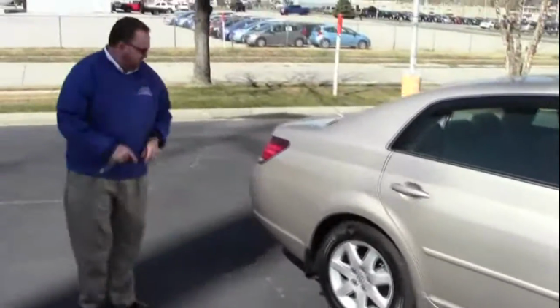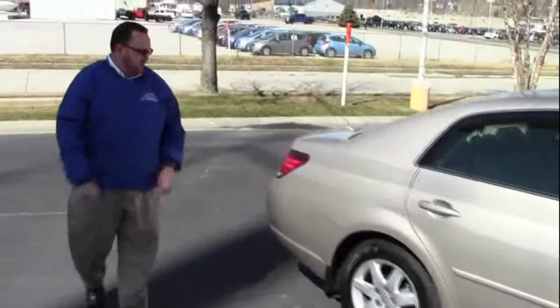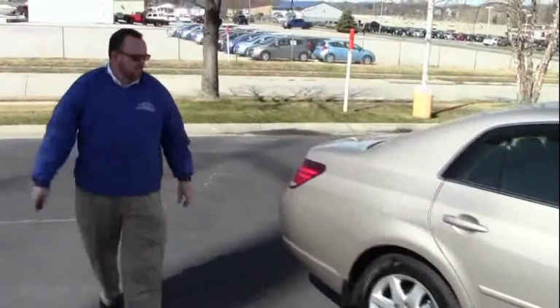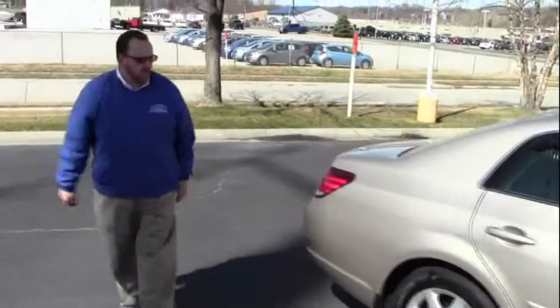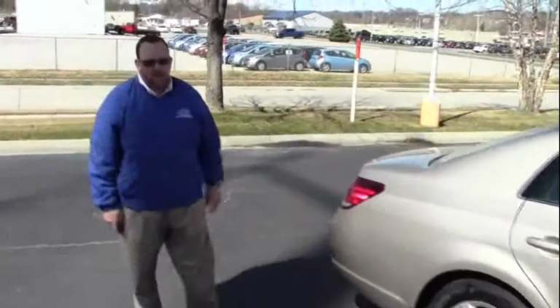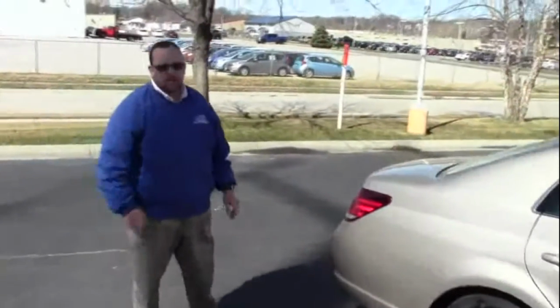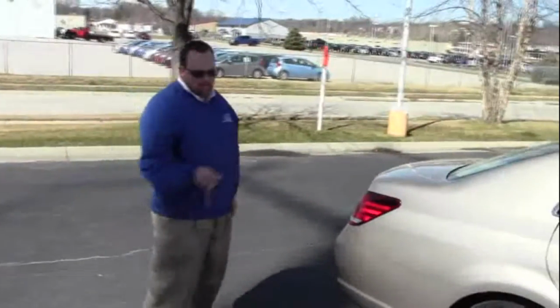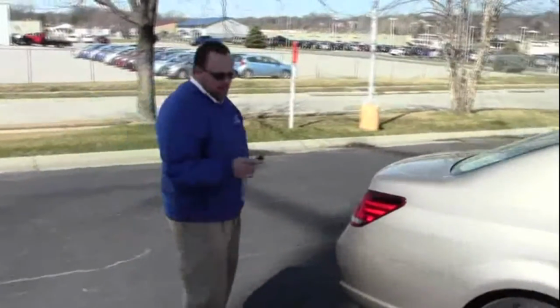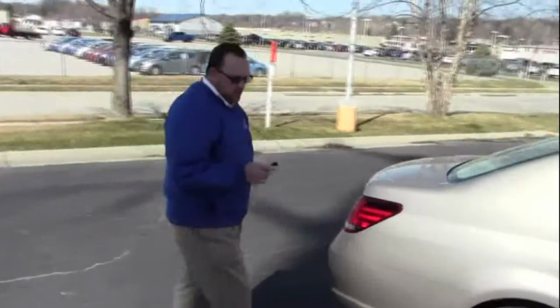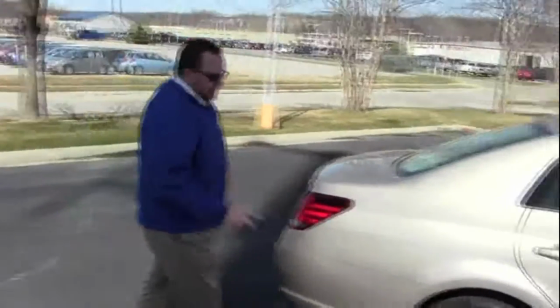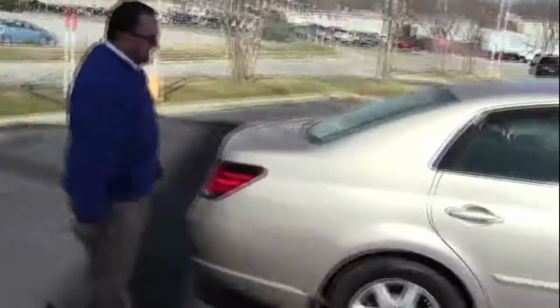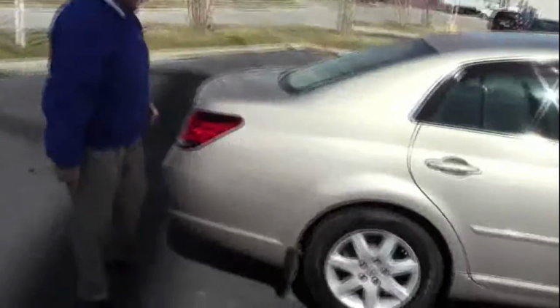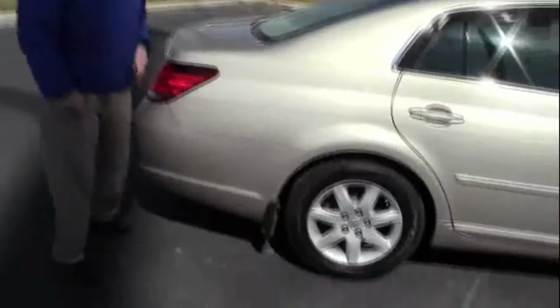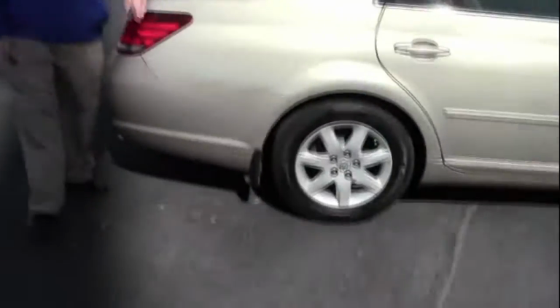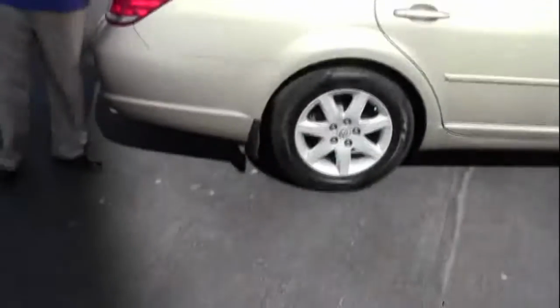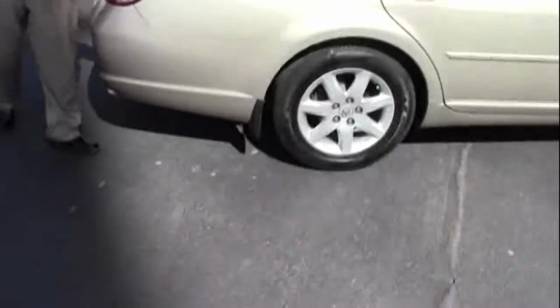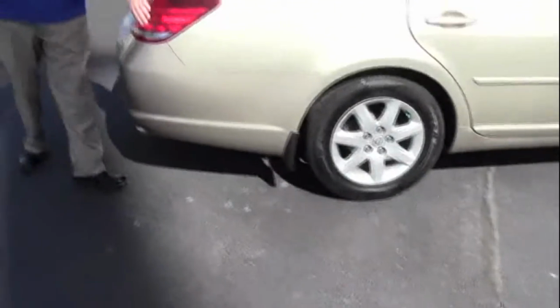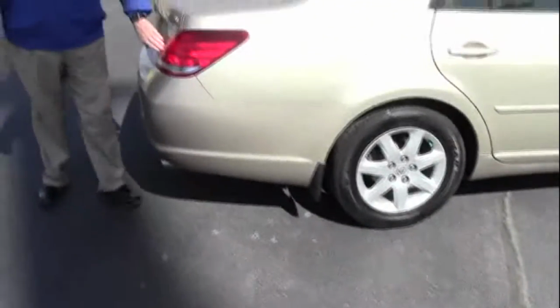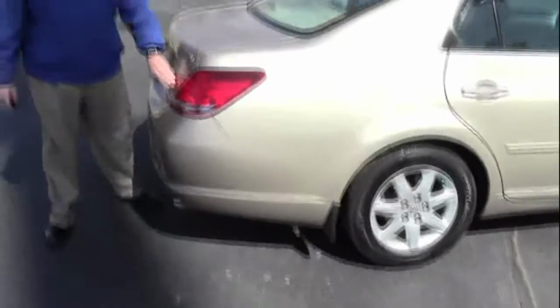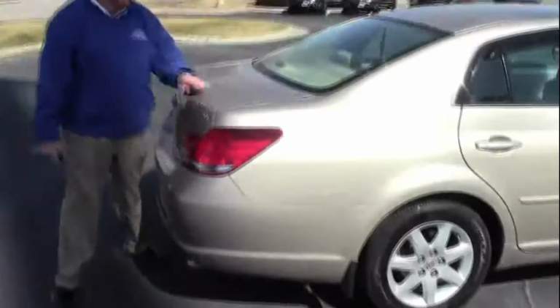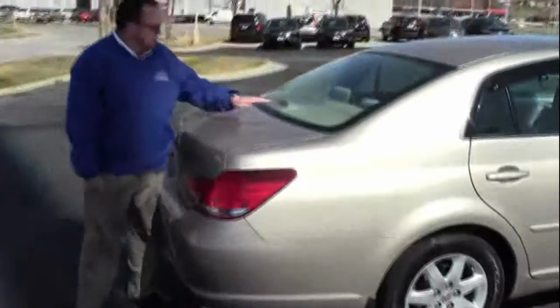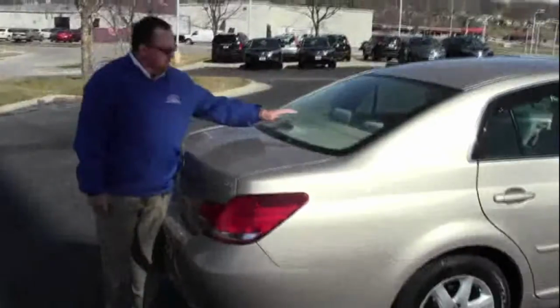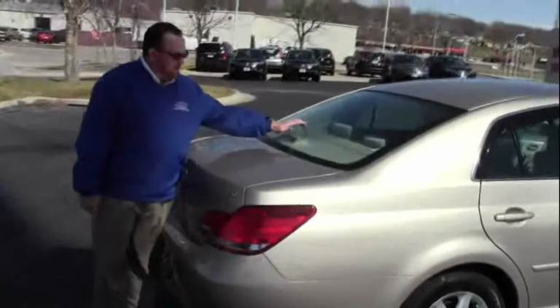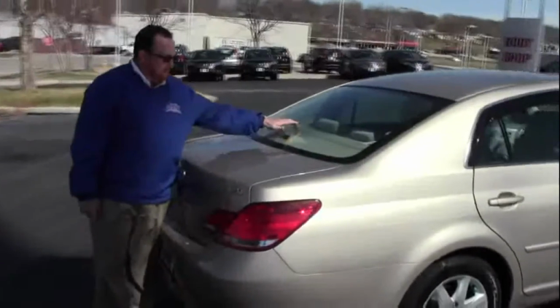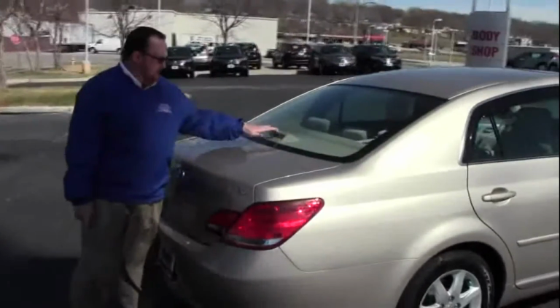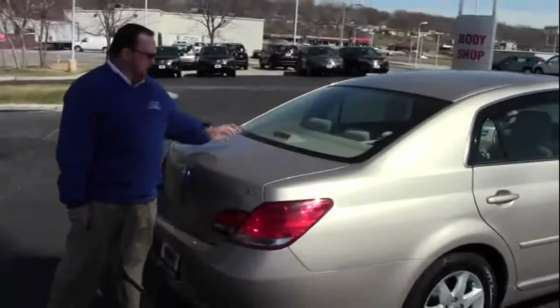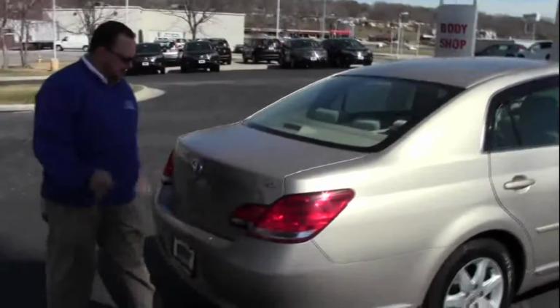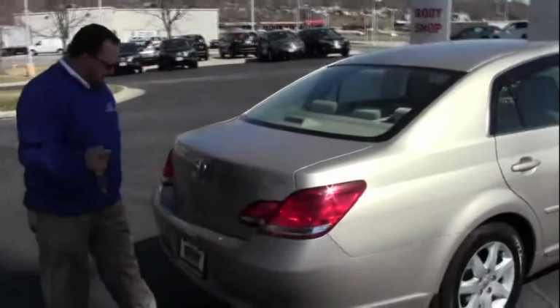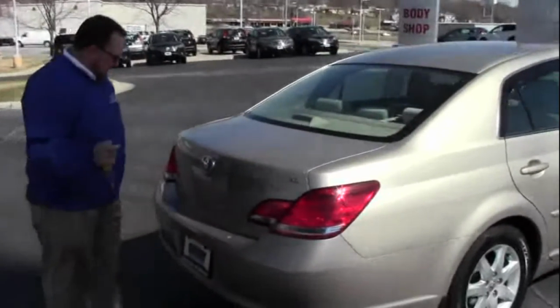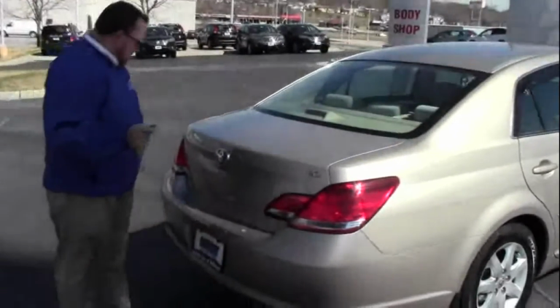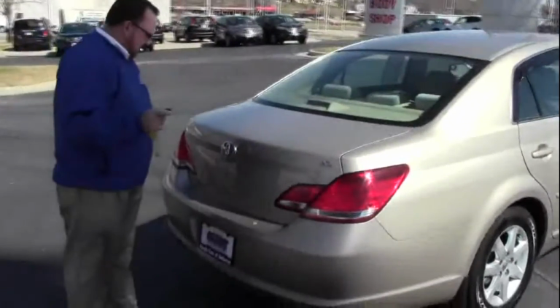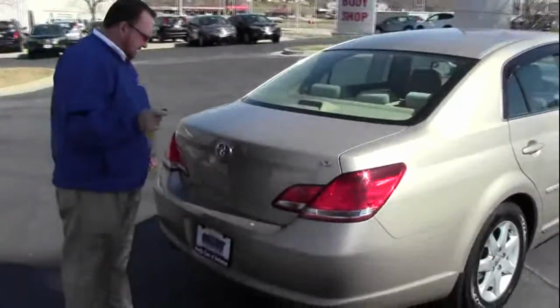This car has passed our mechanical inspection and comes with our 60-day warranty. In the rear you have wraparound tail lights, rear window defrost, high mount brake light, and remote access to the trunk.